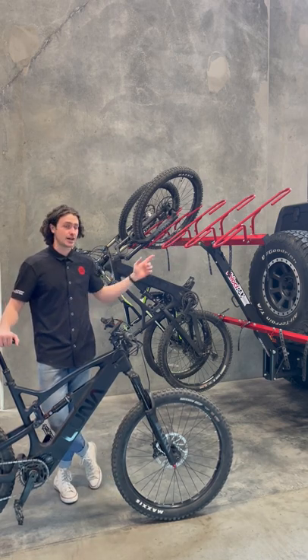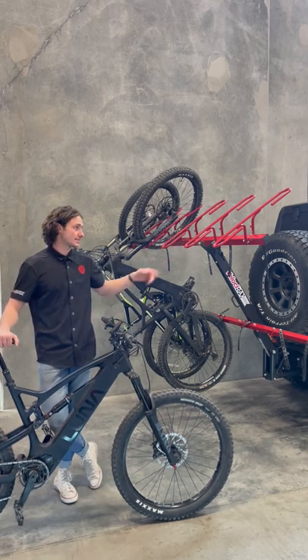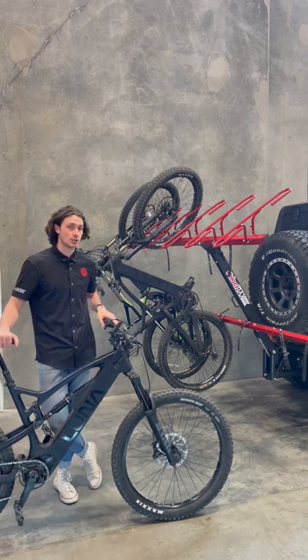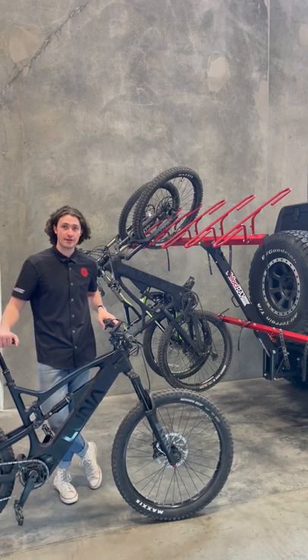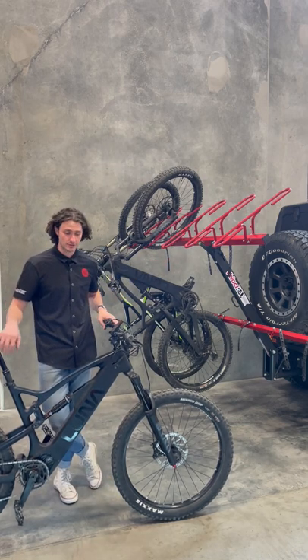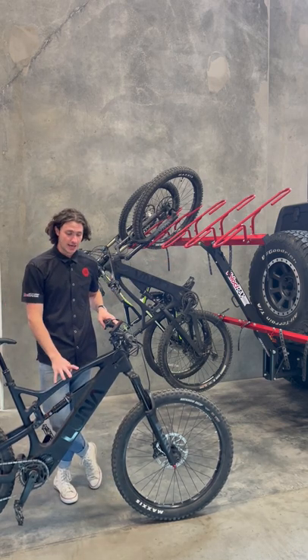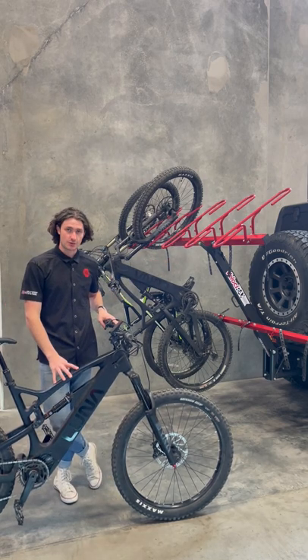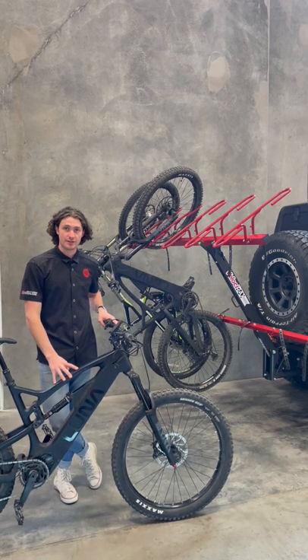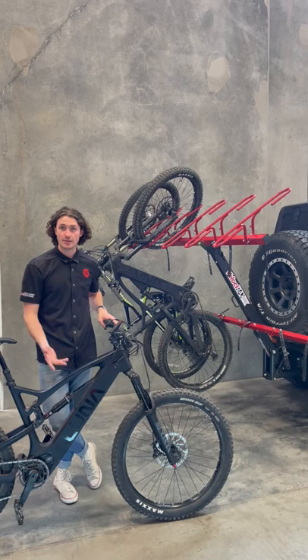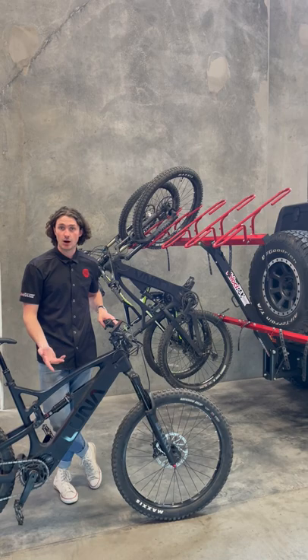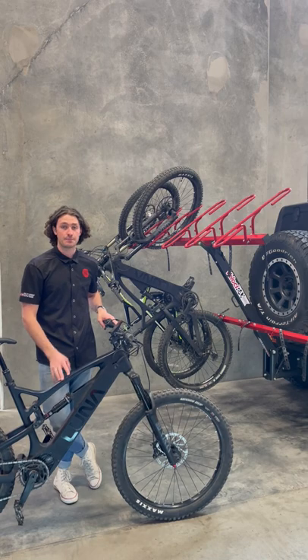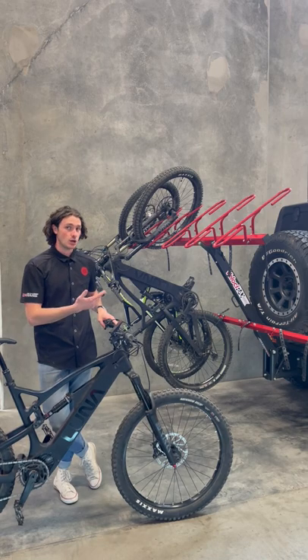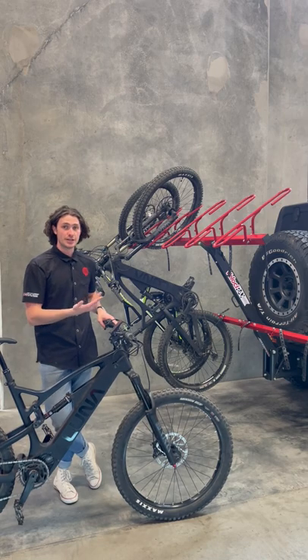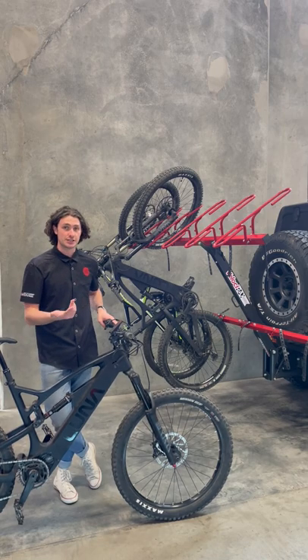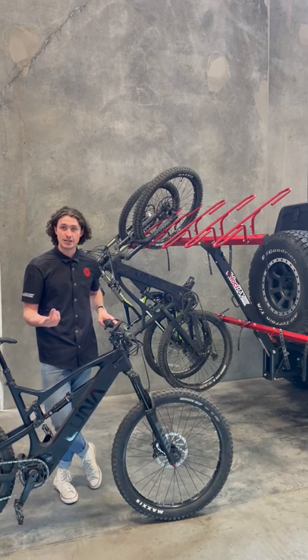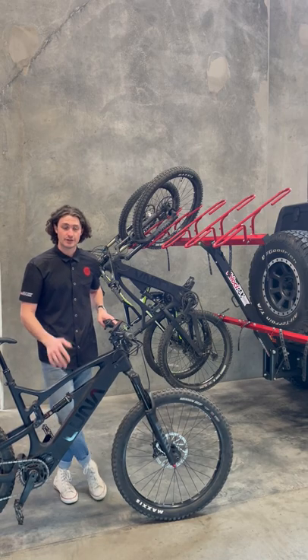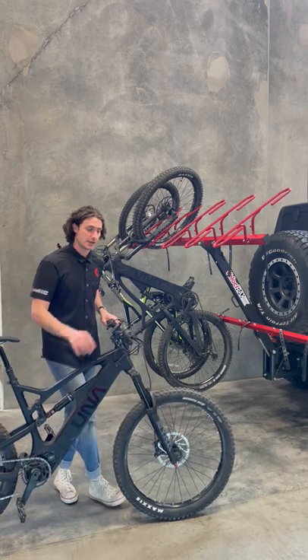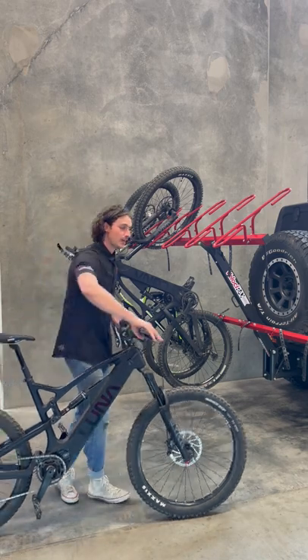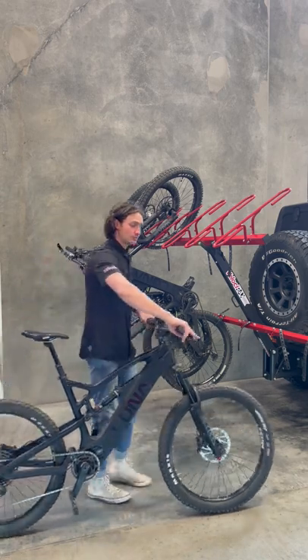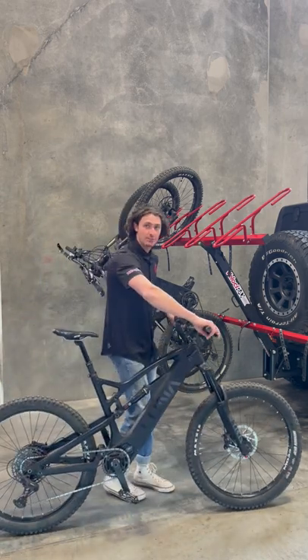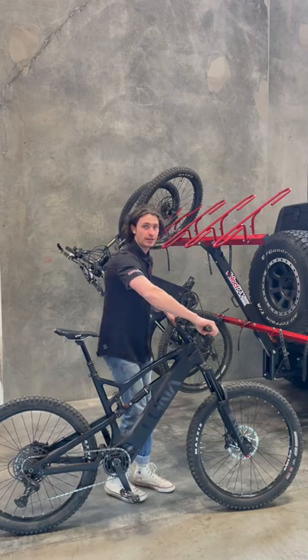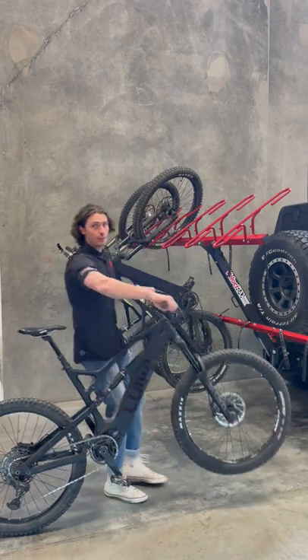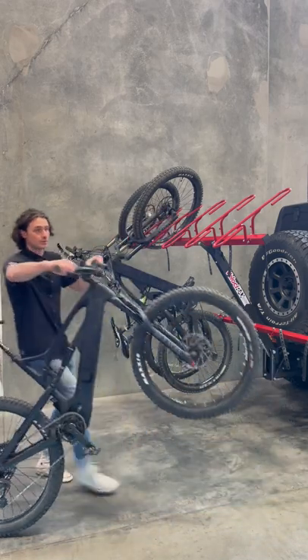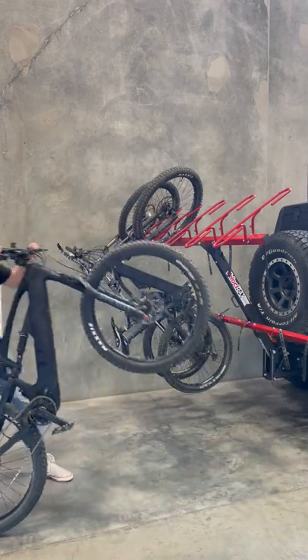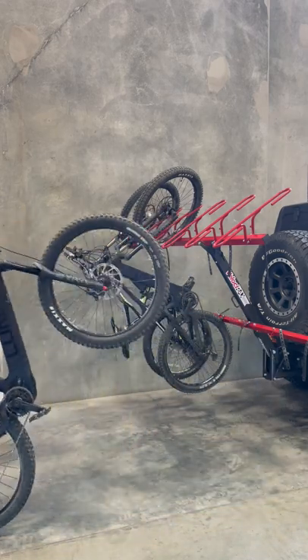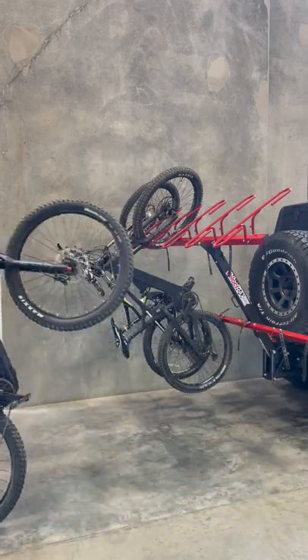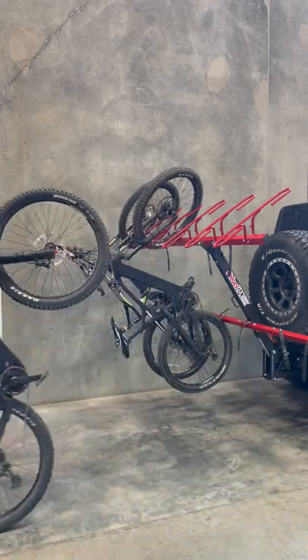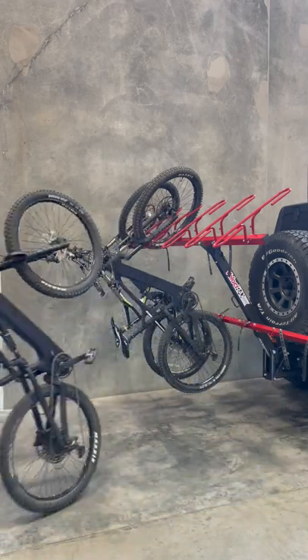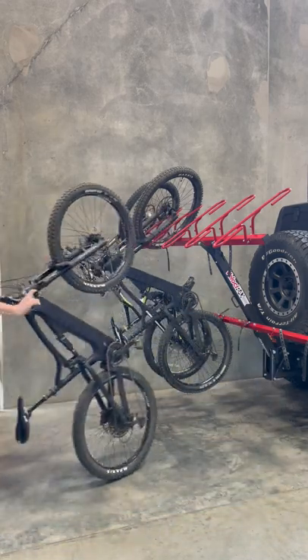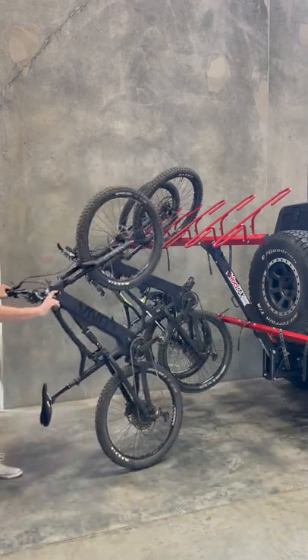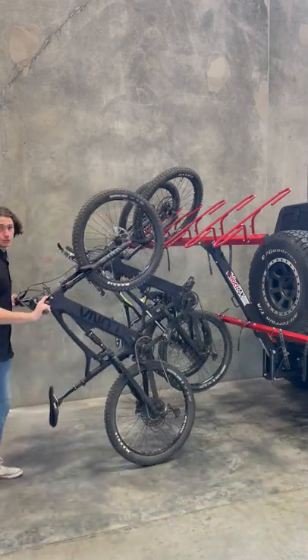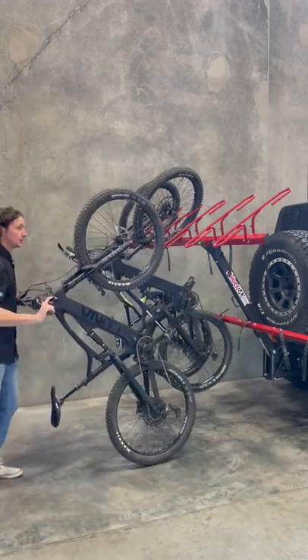Each tire basket can hold up to 55 pounds, and this is our 55 pound e-mountain bike, and loading it is just as easy — no lifting necessary. I just press the back brake and walk backwards, and then all I got to do is just push it in.